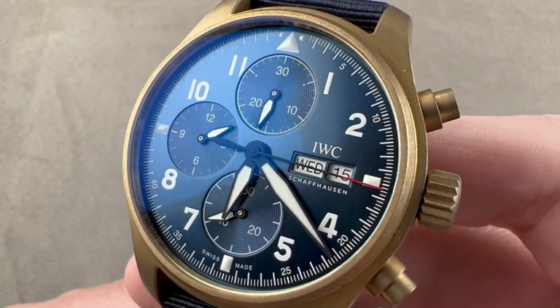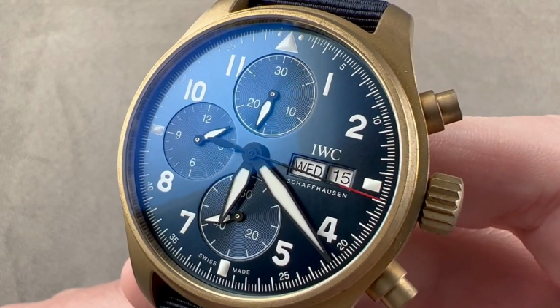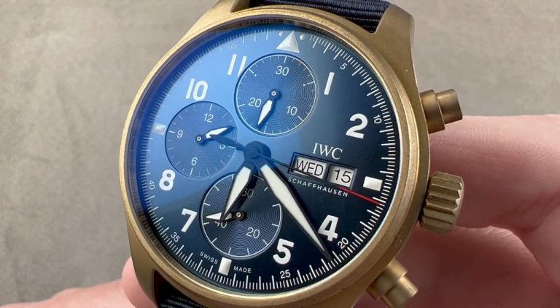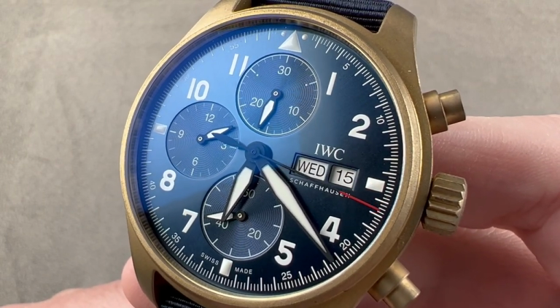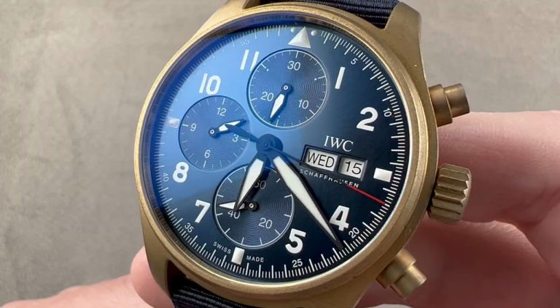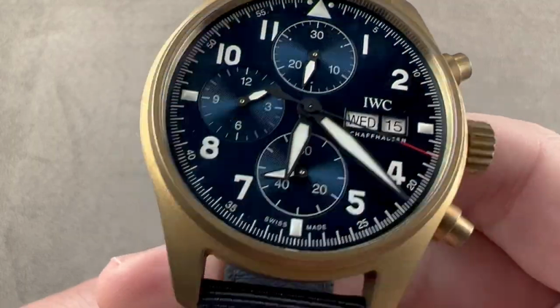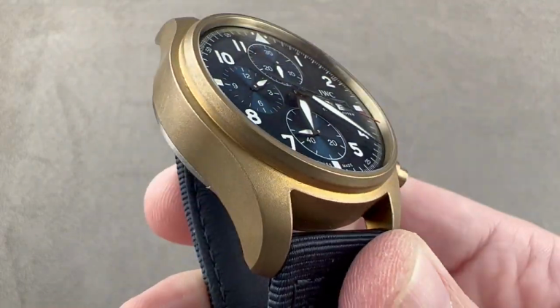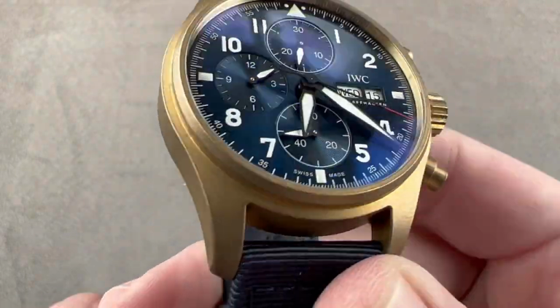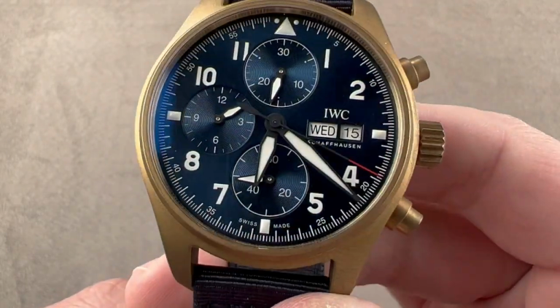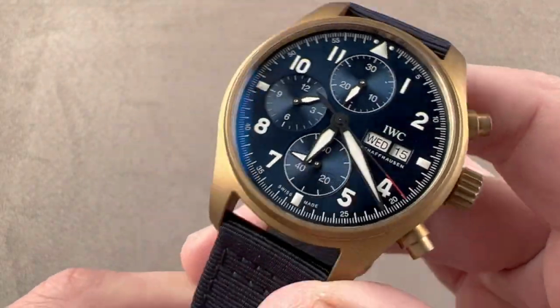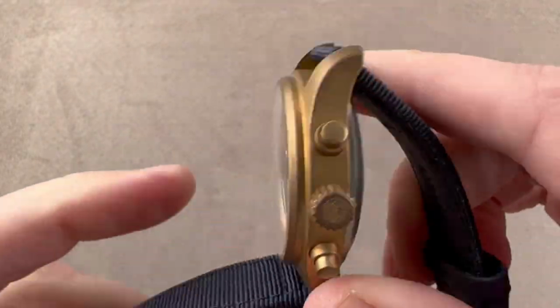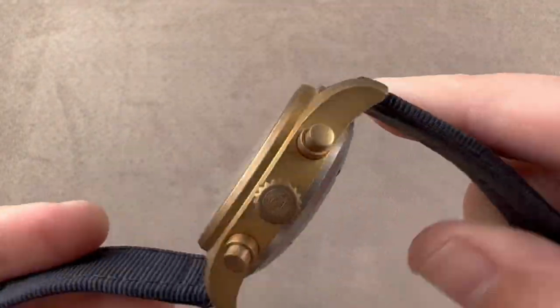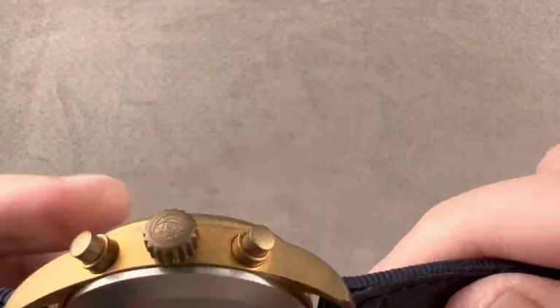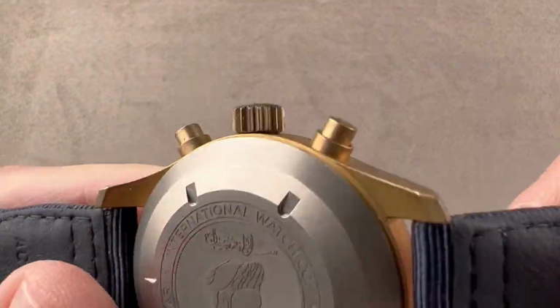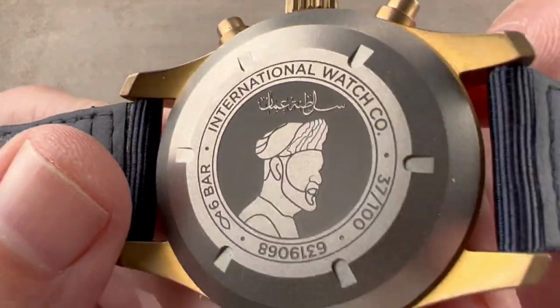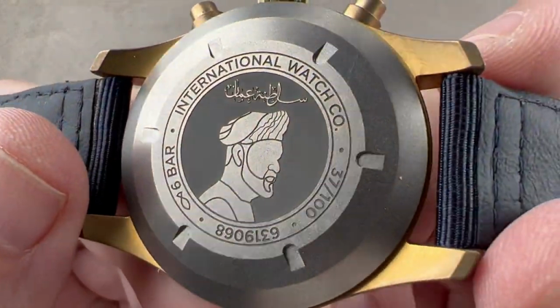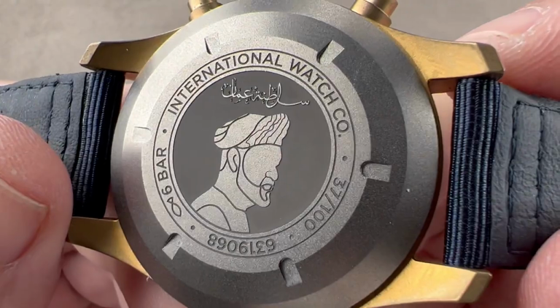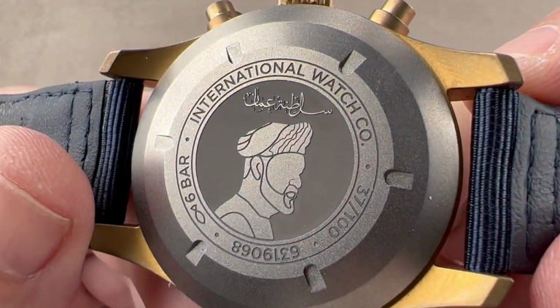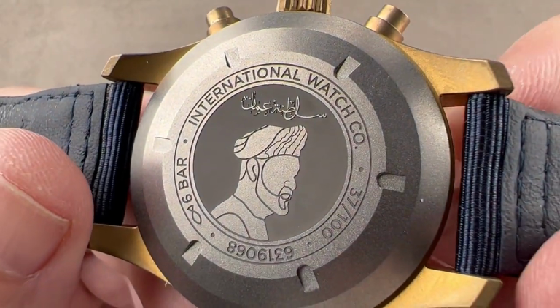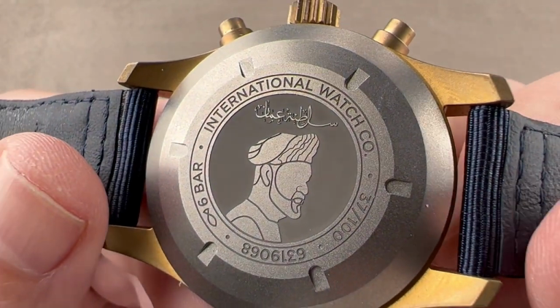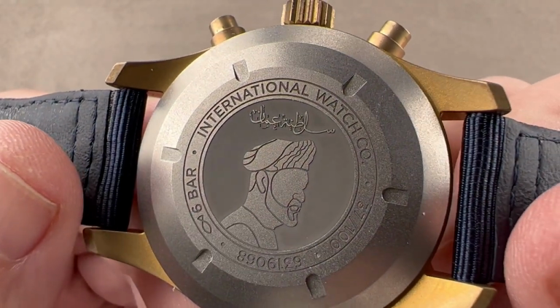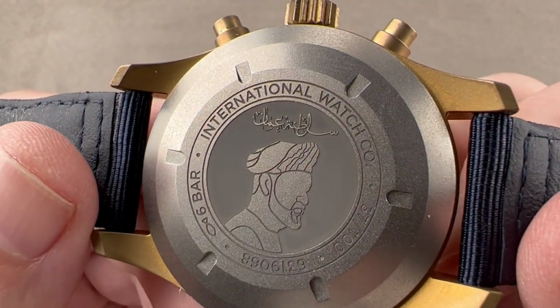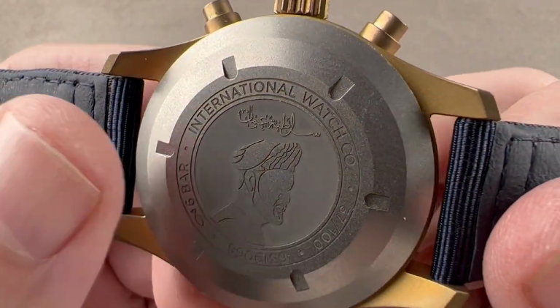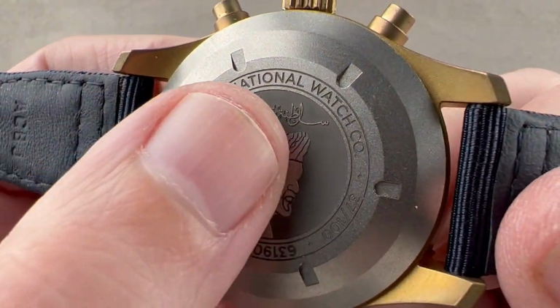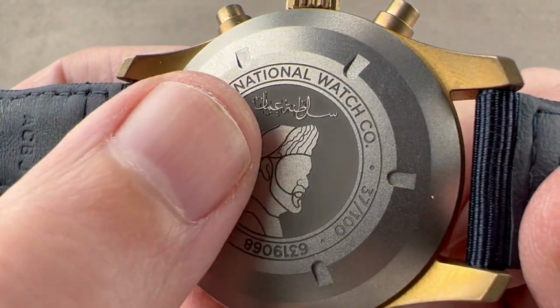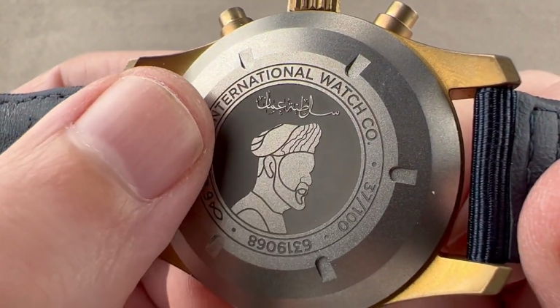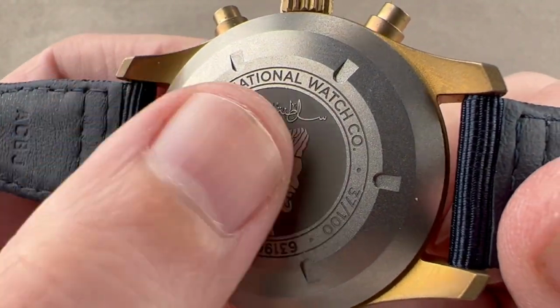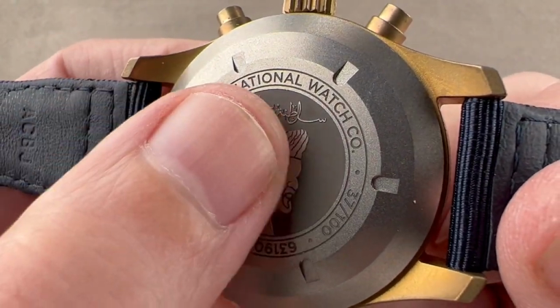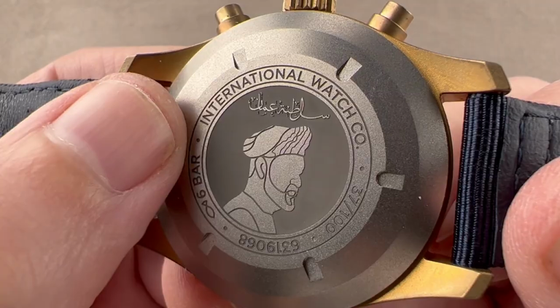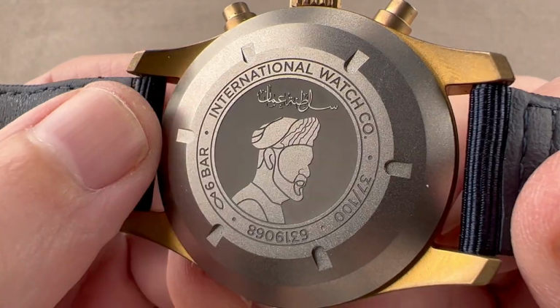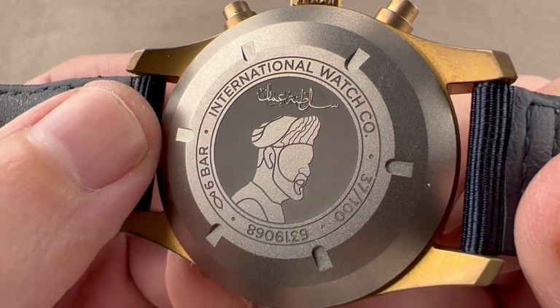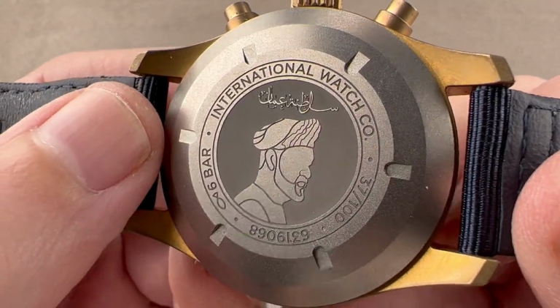It is referenced 3879-10 in bronze and titanium. On the reverse side, you can see the image of the Sultan himself, Haitham bin Tariq, as well as in Arabic script, Sultanate of Oman written out.